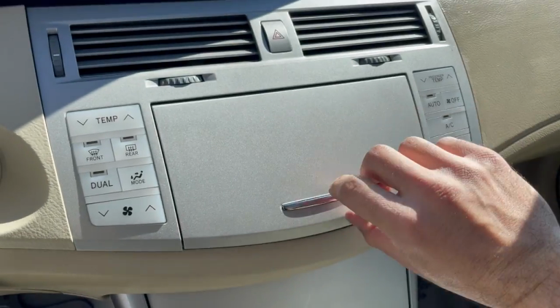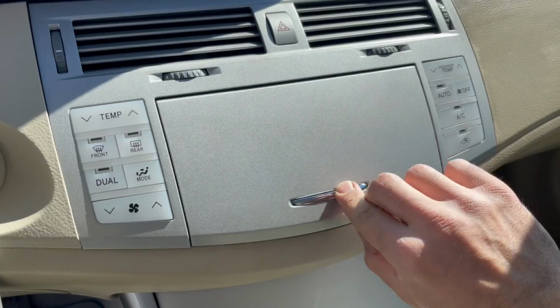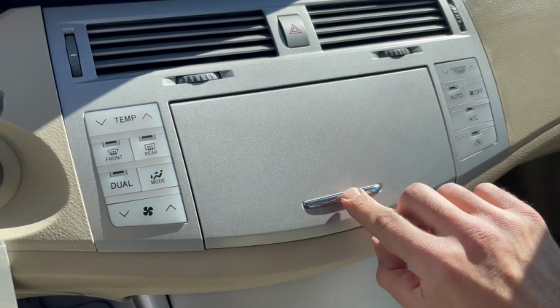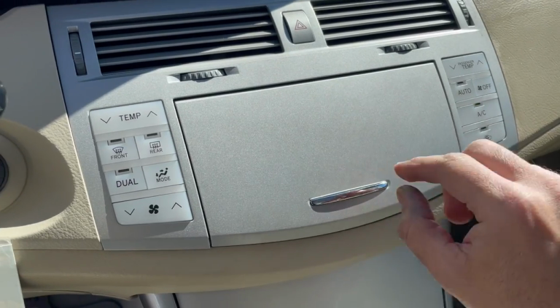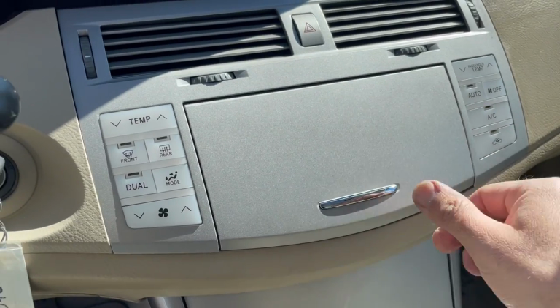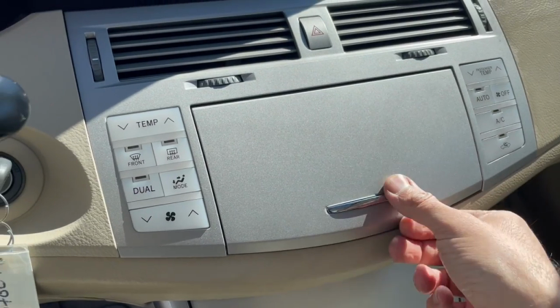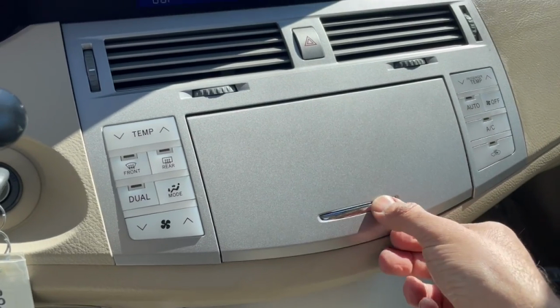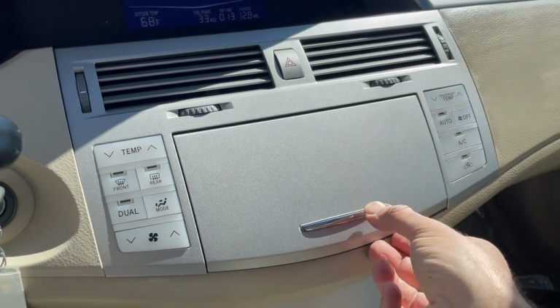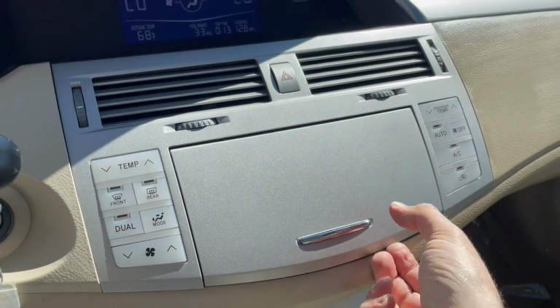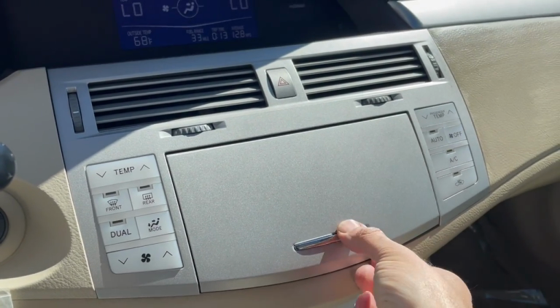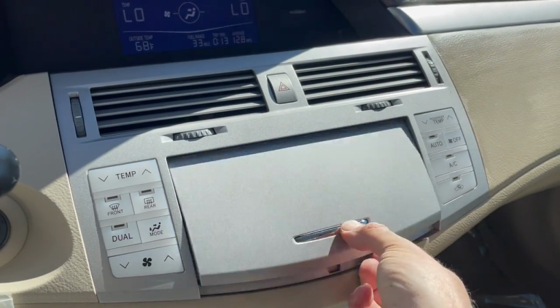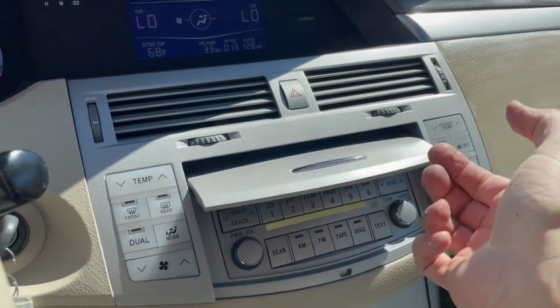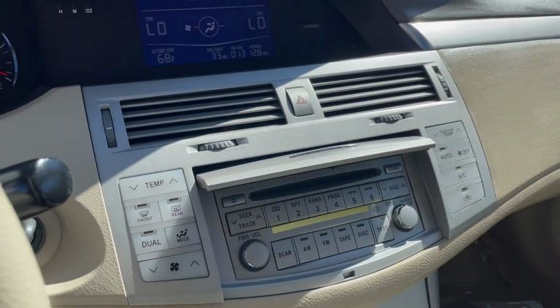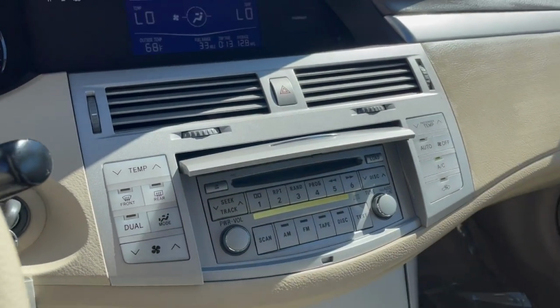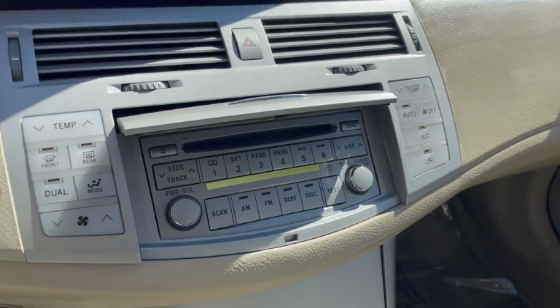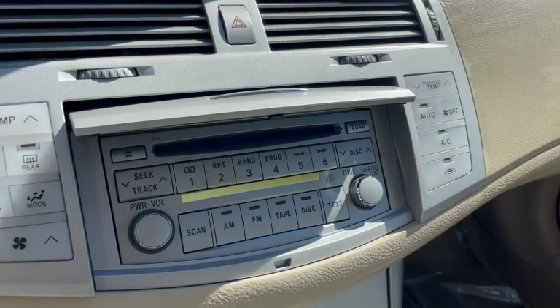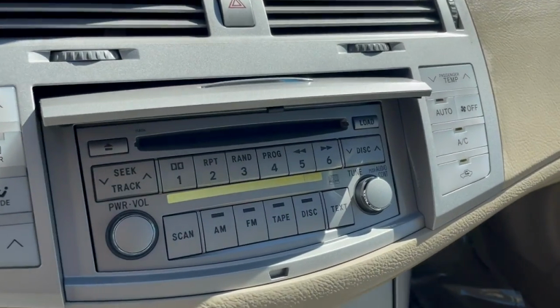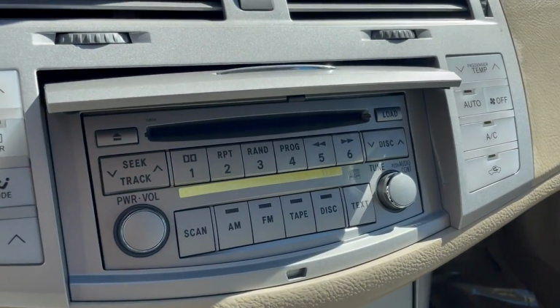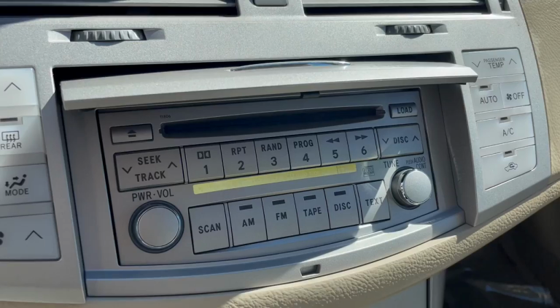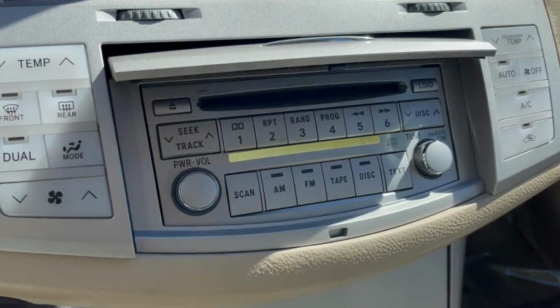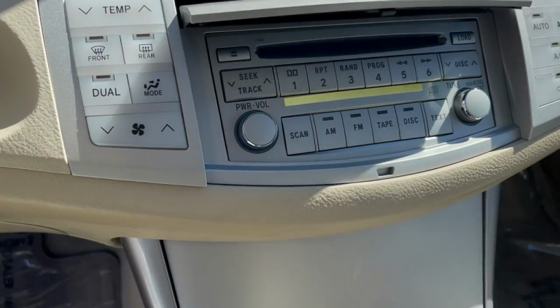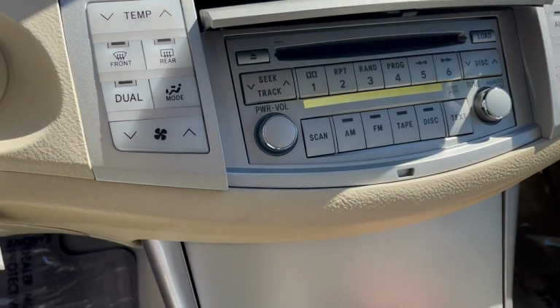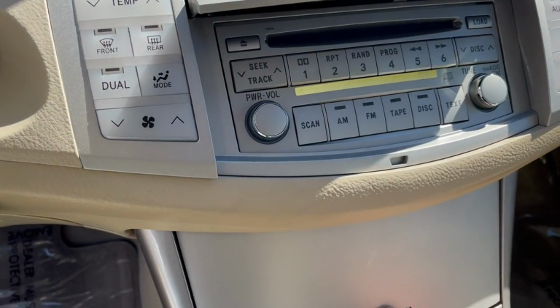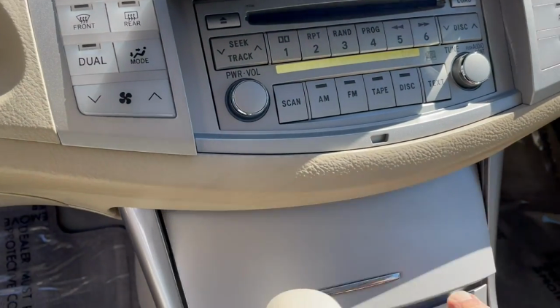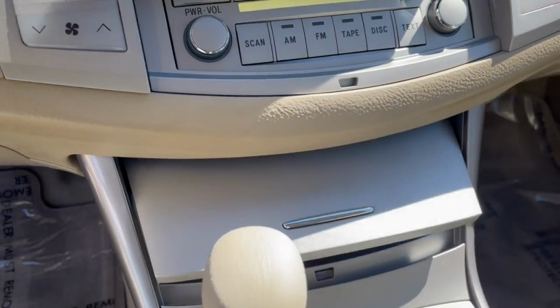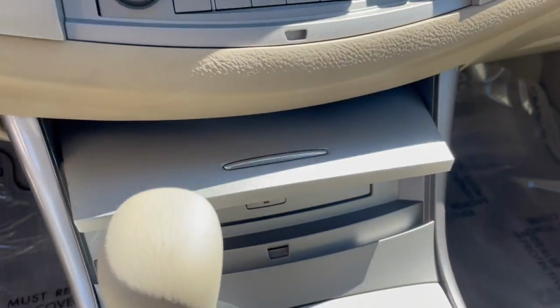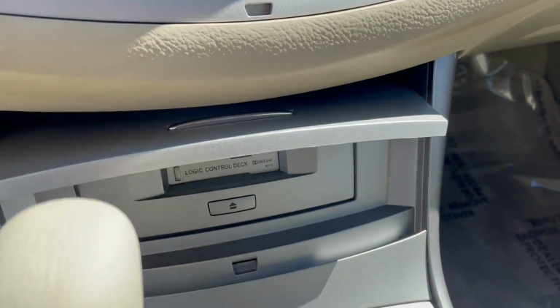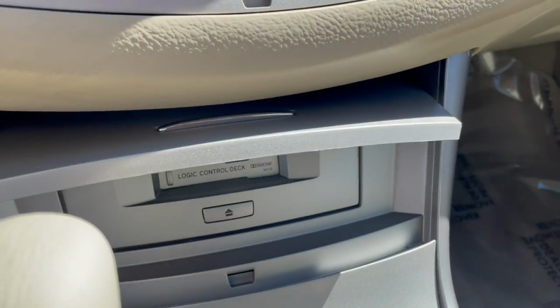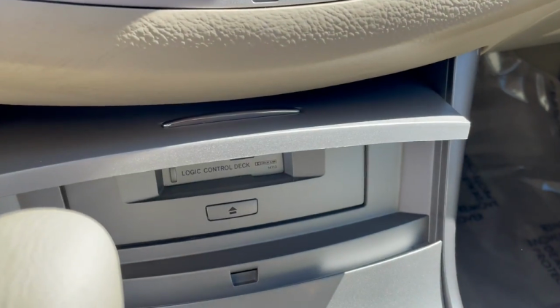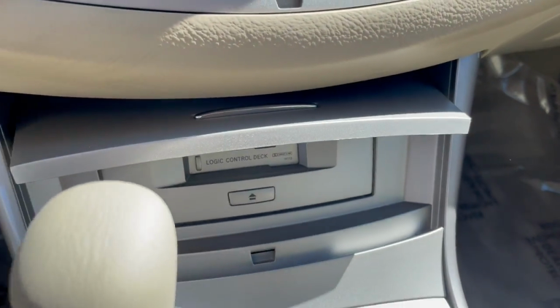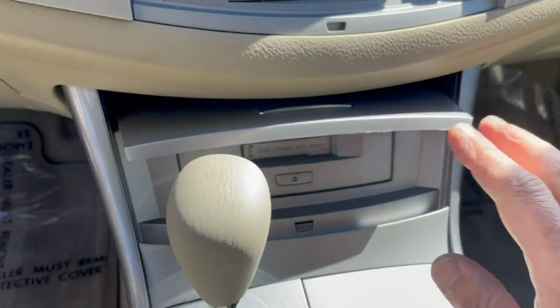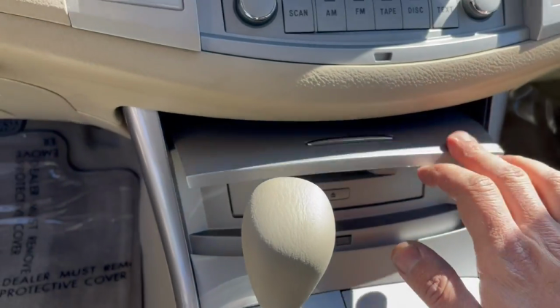Hideaway radio — if I can get it to come up, there we go — really cool, even has a cassette player.